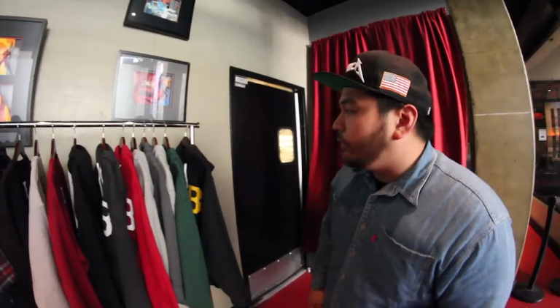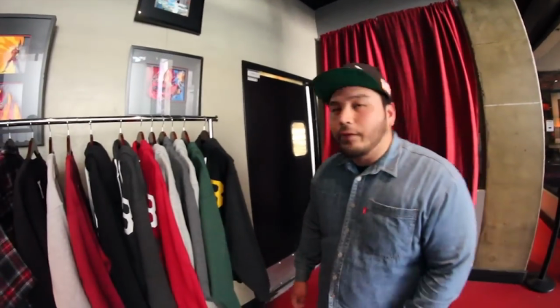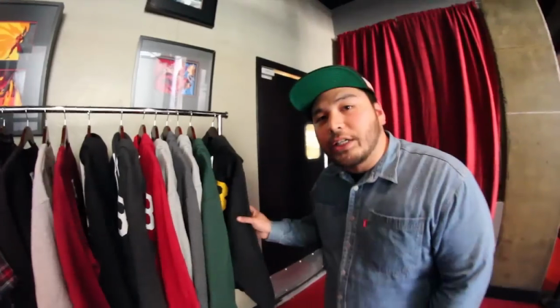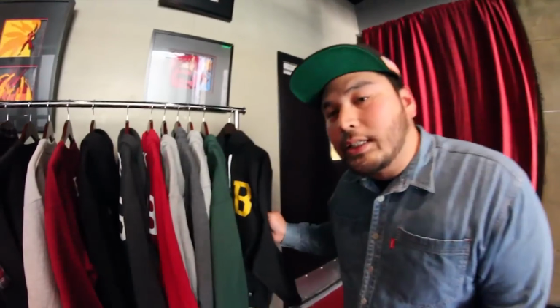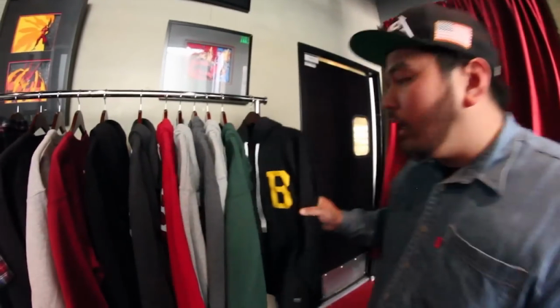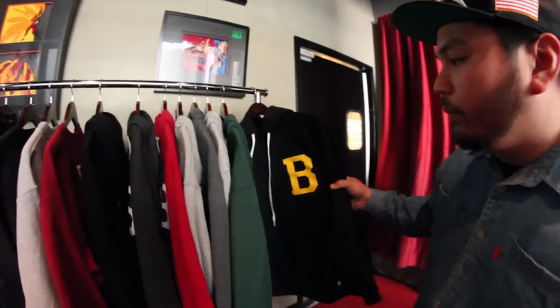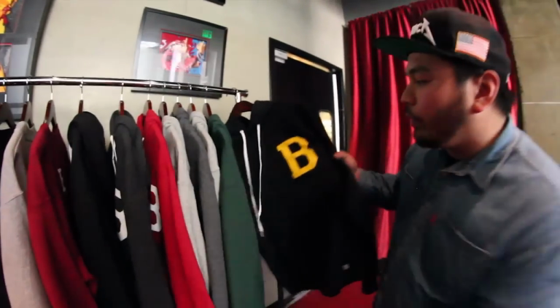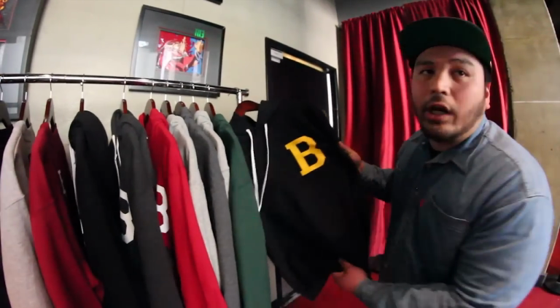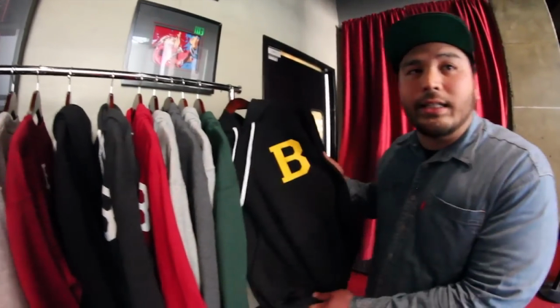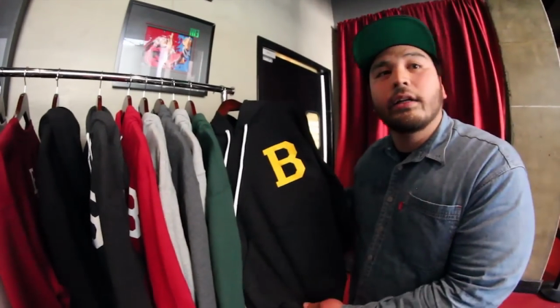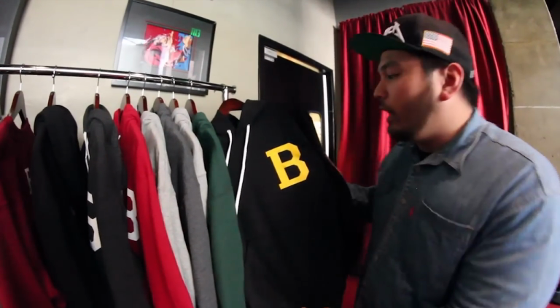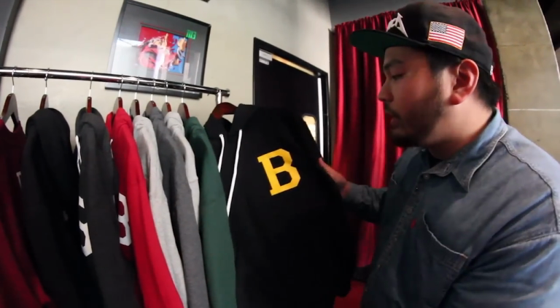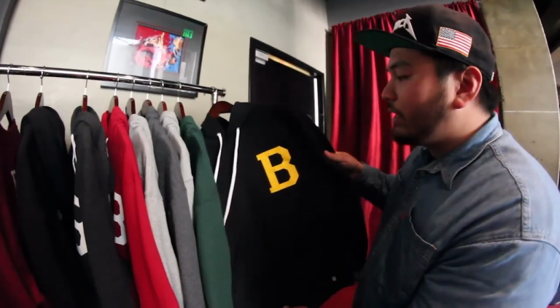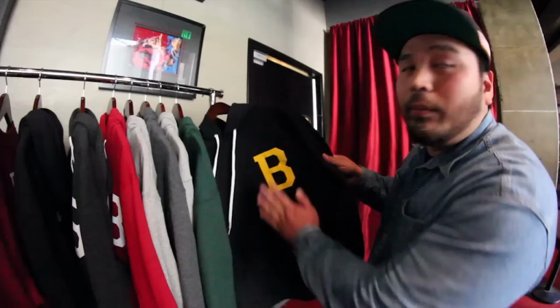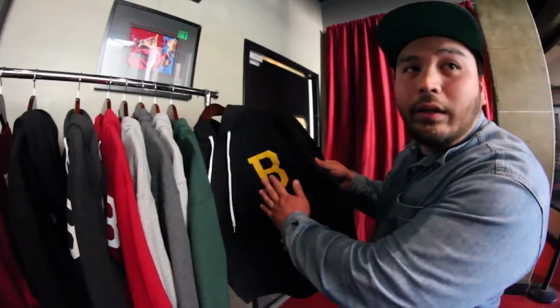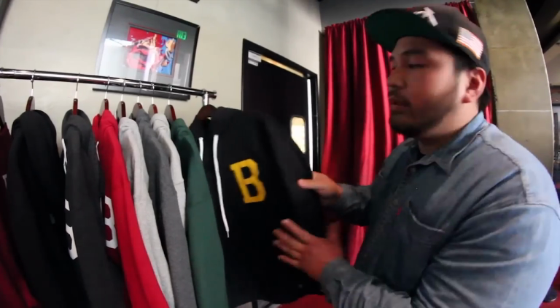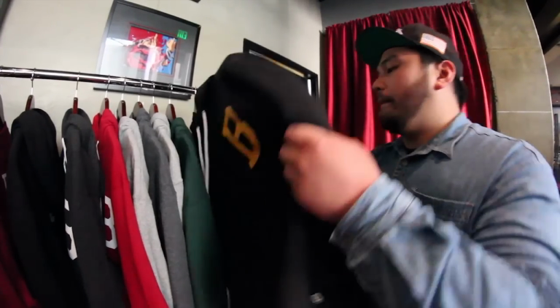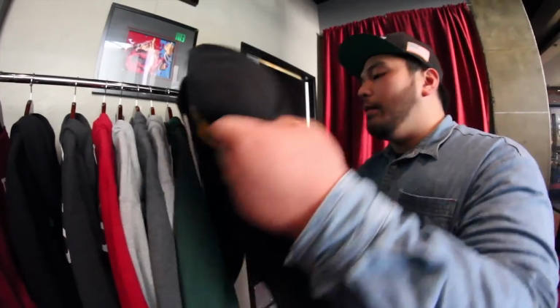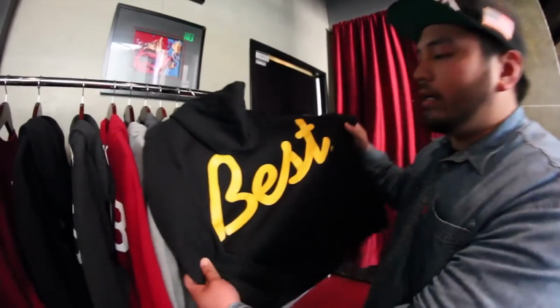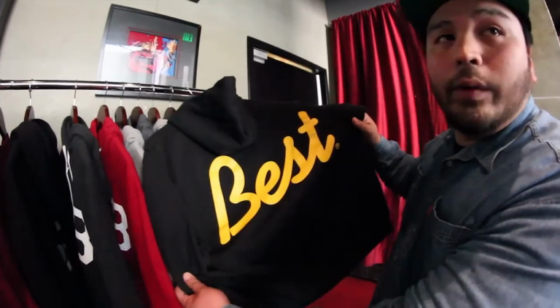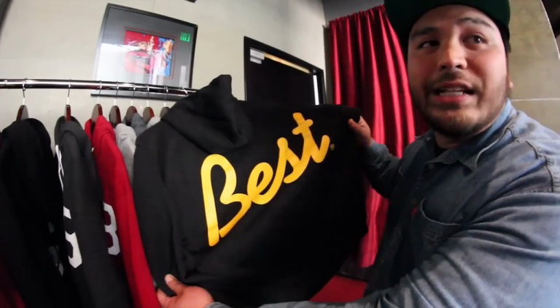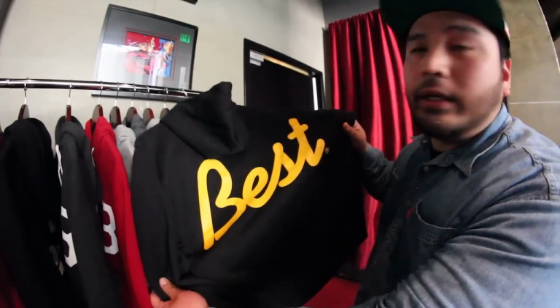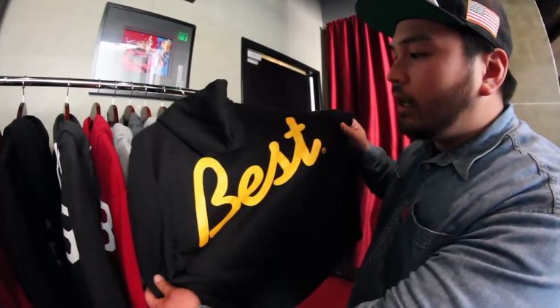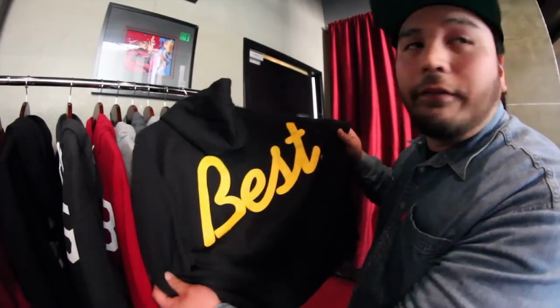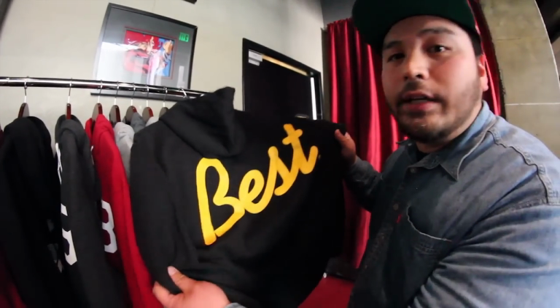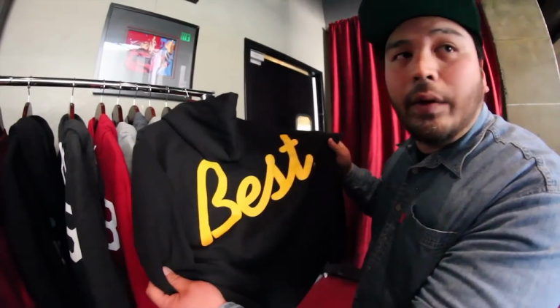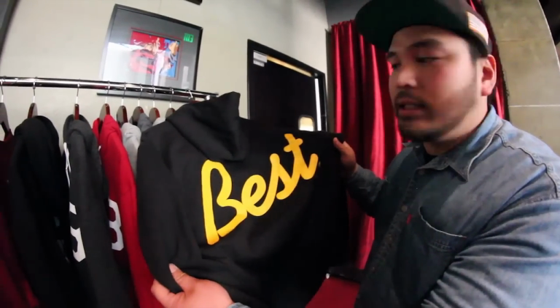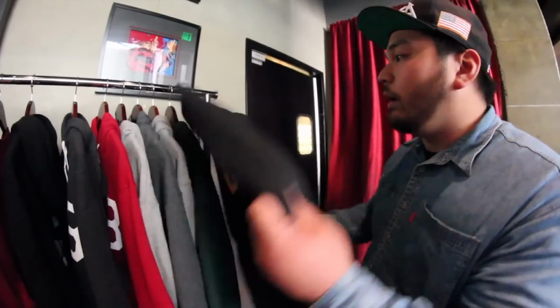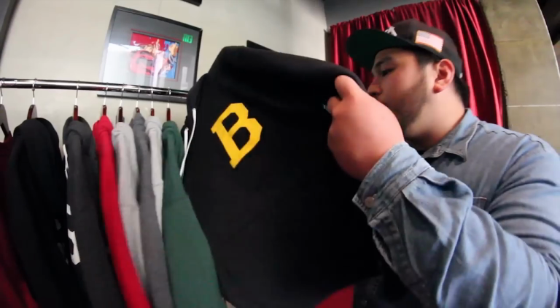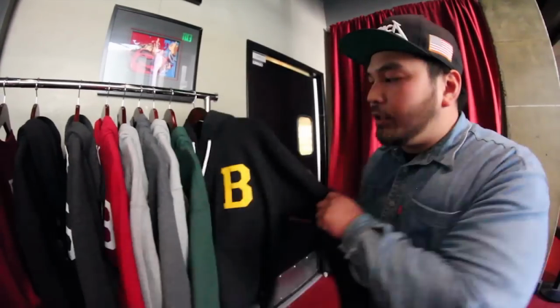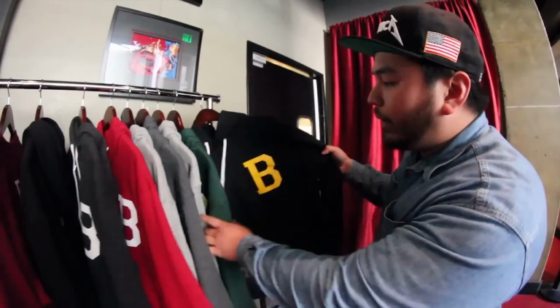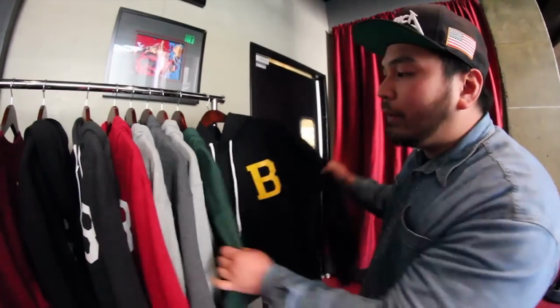First off, we have our fleece hoodies. We're really pushing our best design. We're sticking with the standard letterman B. On the back, we have our best print. You're going to find this in different colorways. We're going to be doing the sealer's colorway — yellow, black.